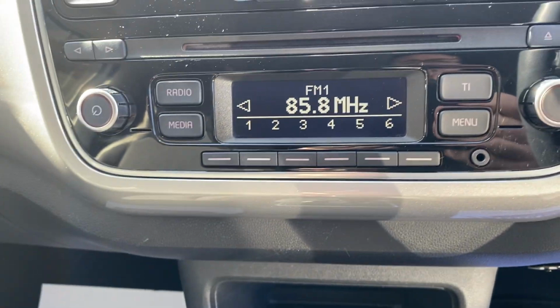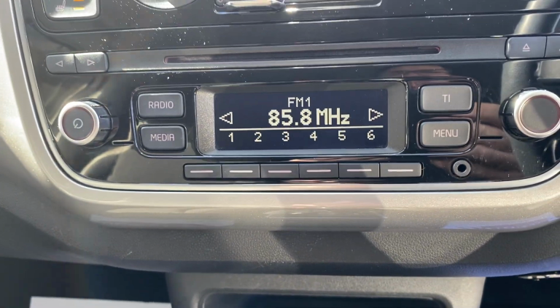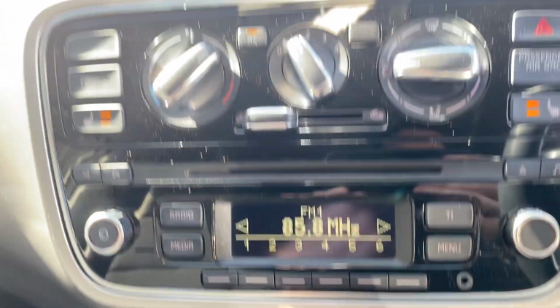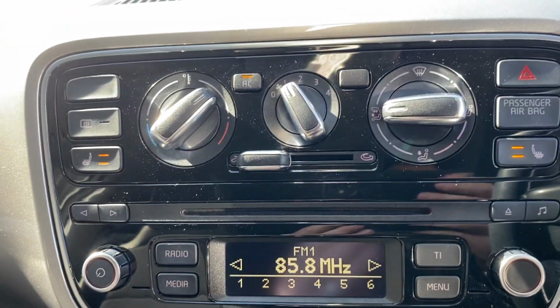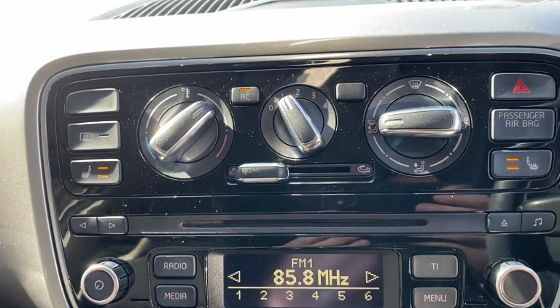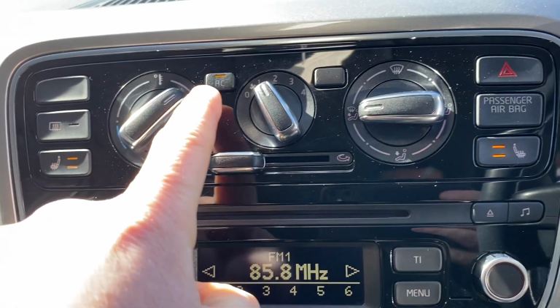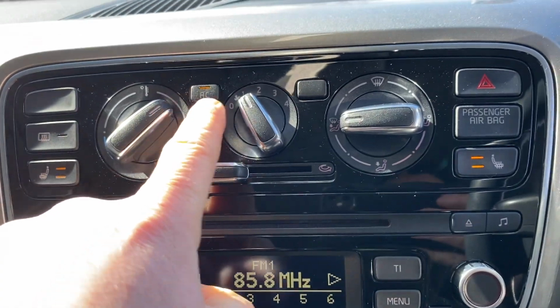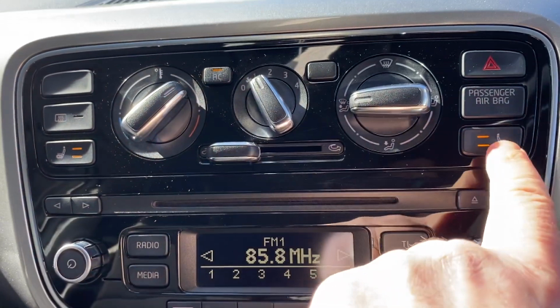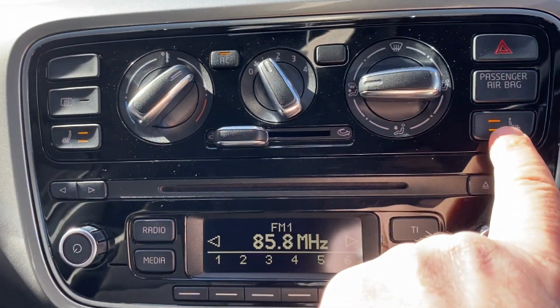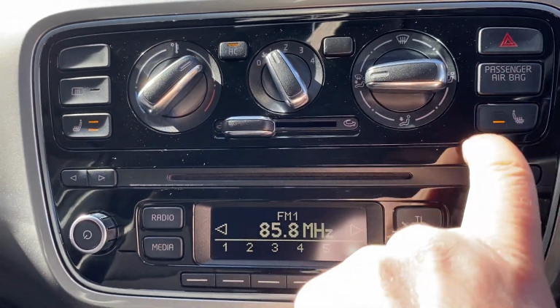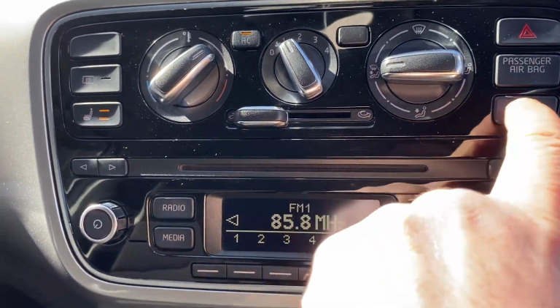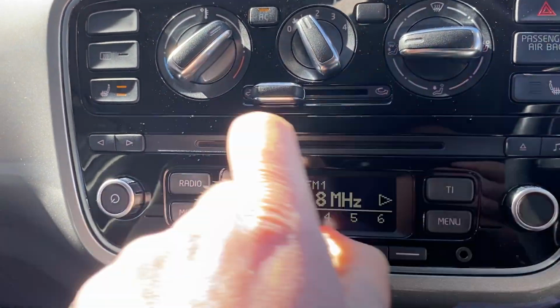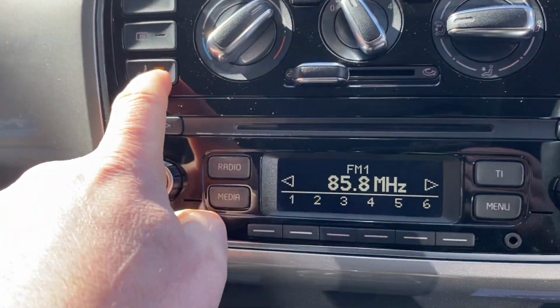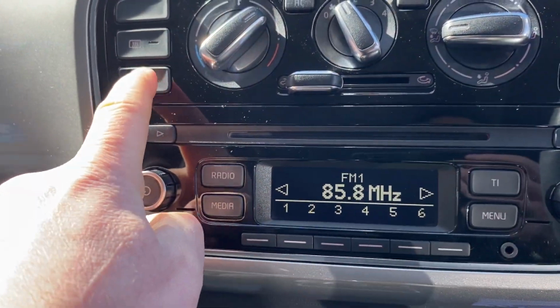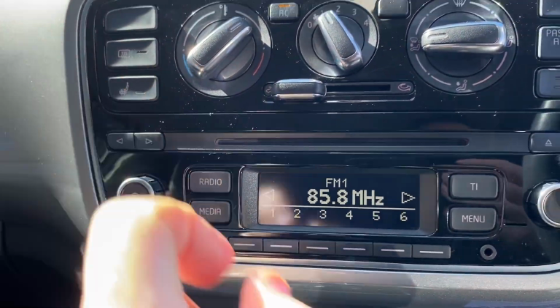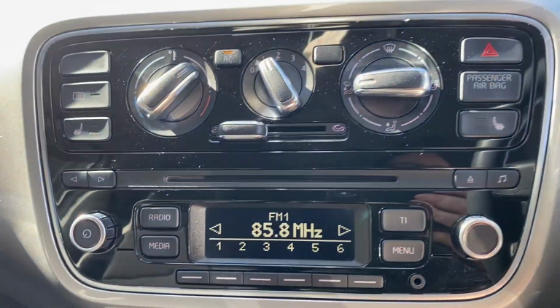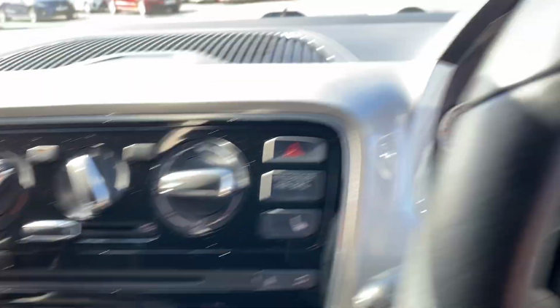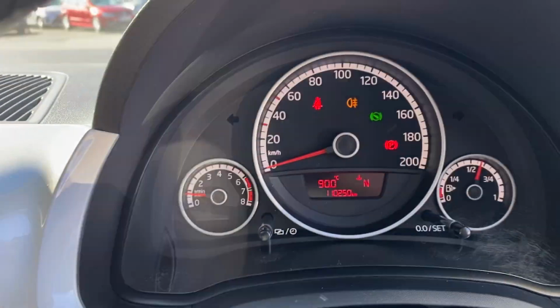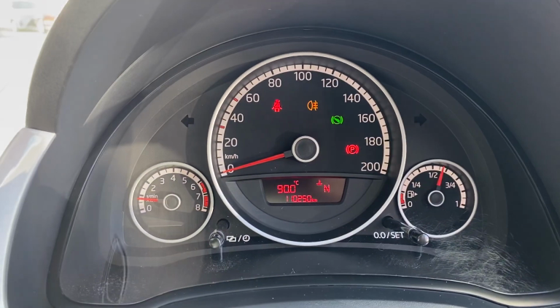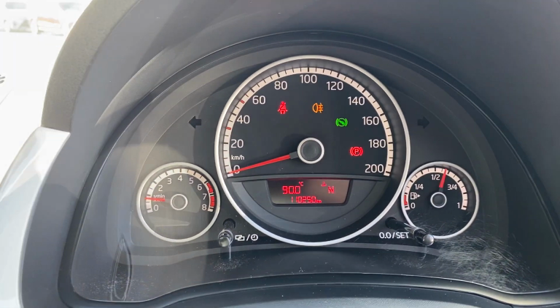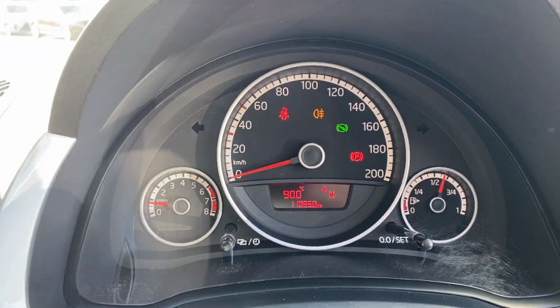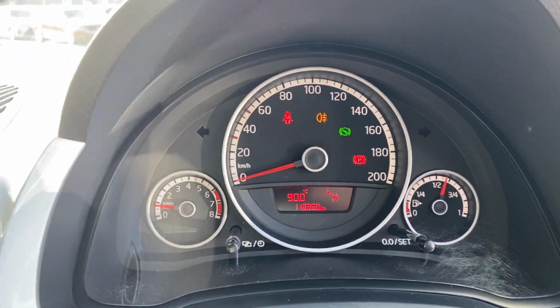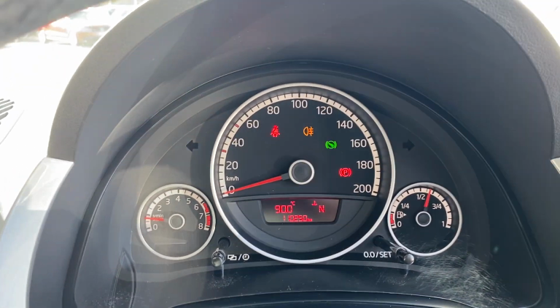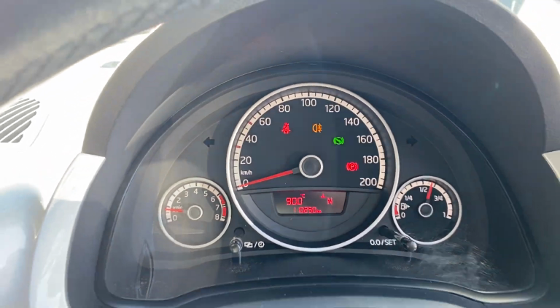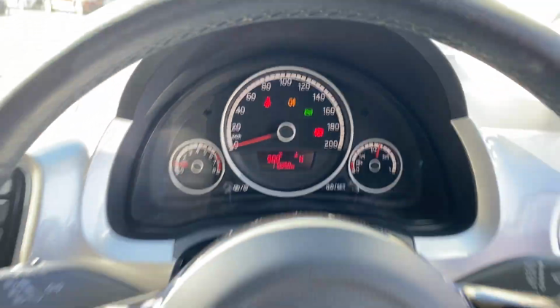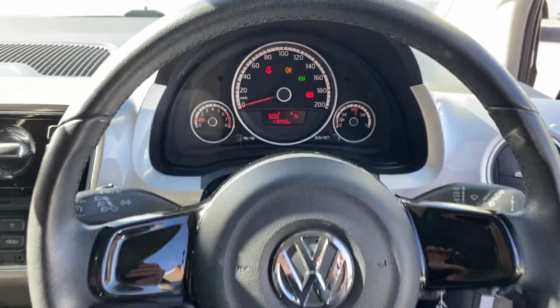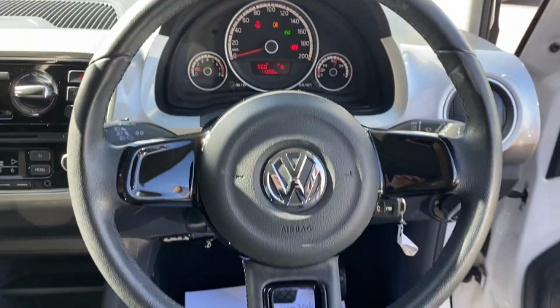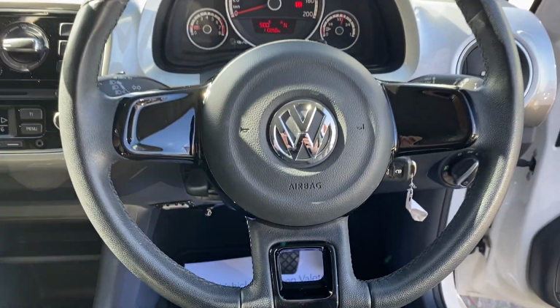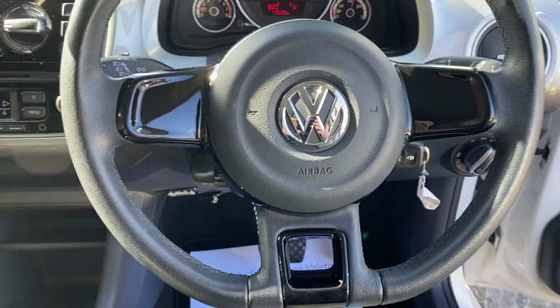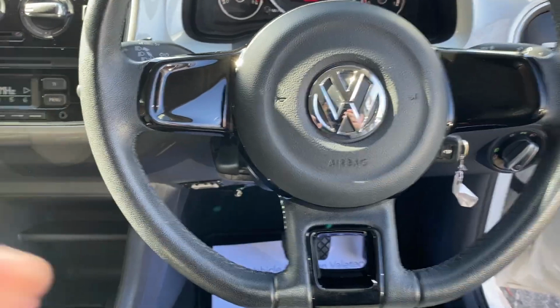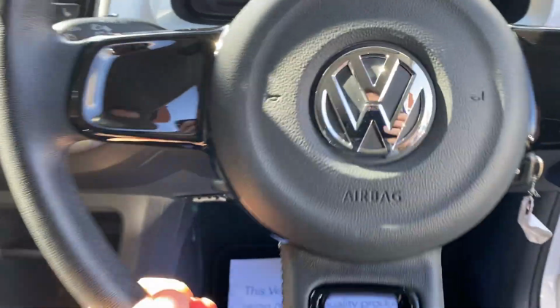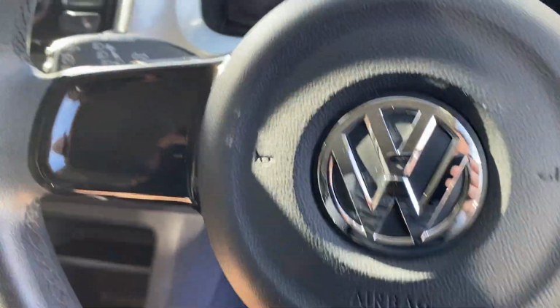Standard radio, has the aircon, has the front heated seats — a nice feature. 110,250 km only in the car. Got the little sports squared-off sports steering wheel.